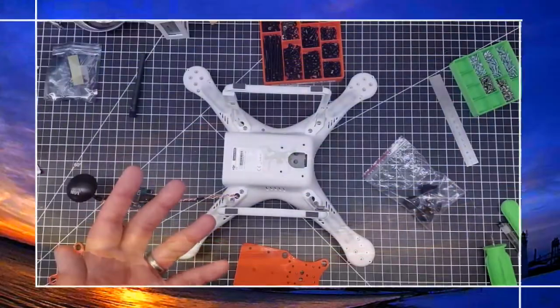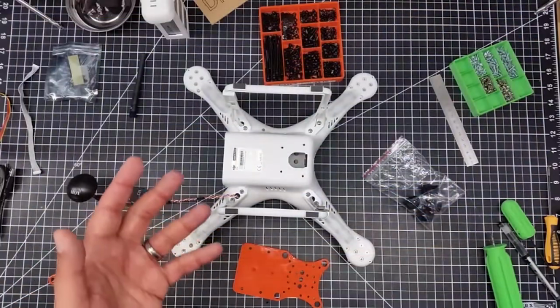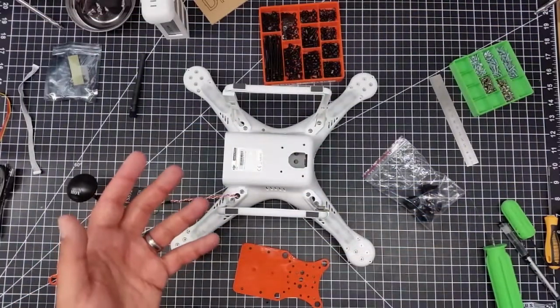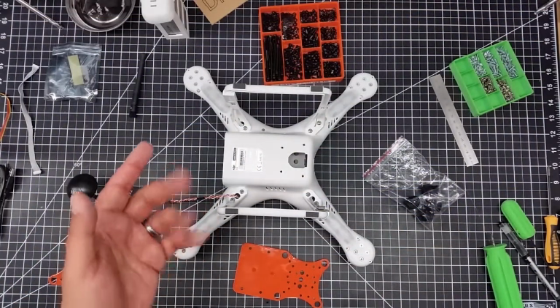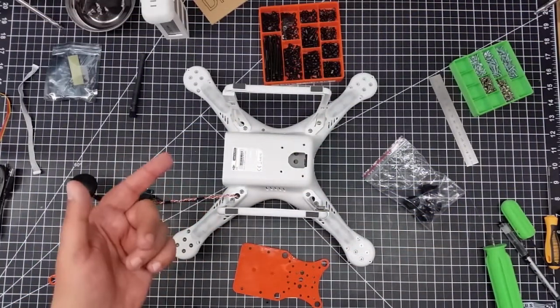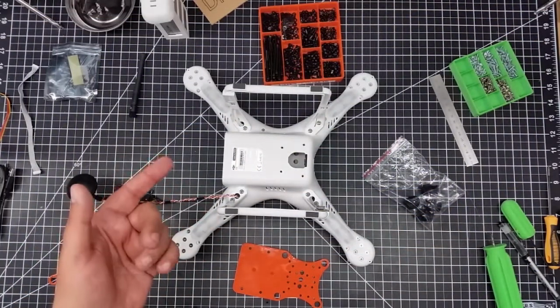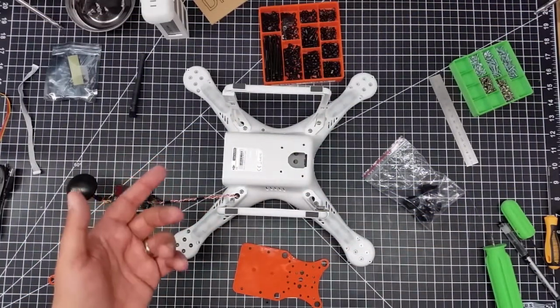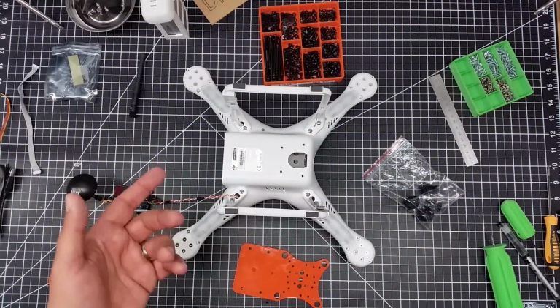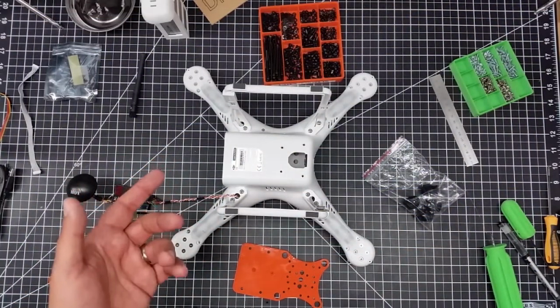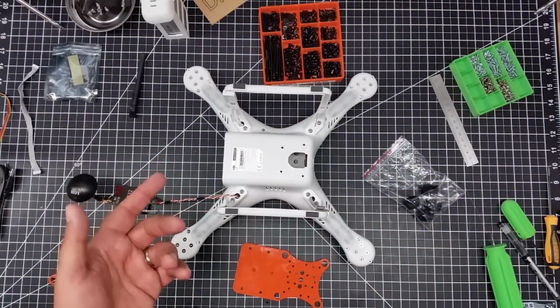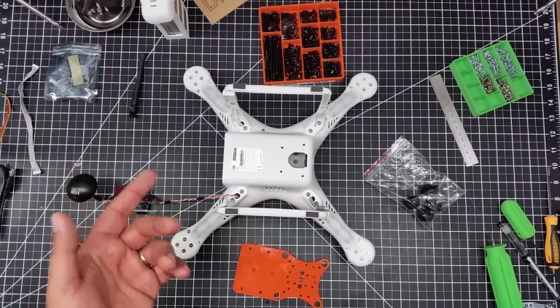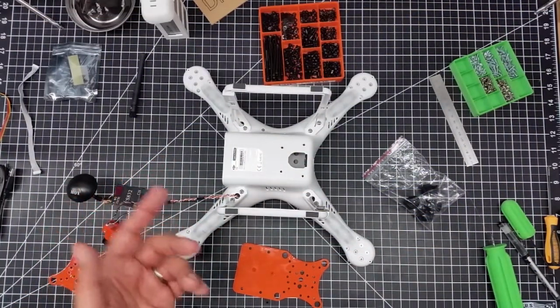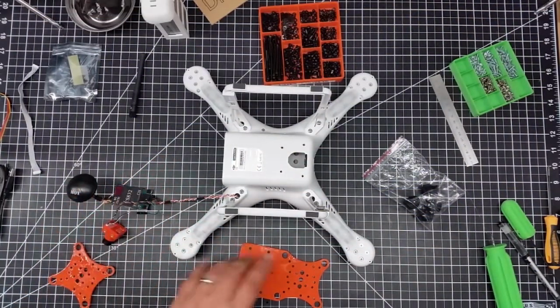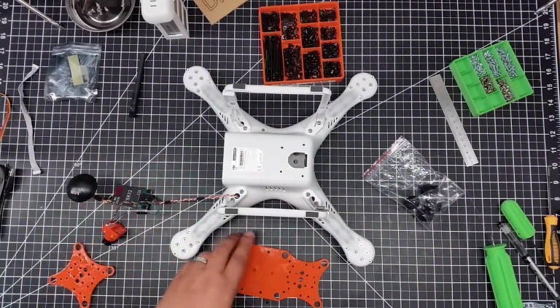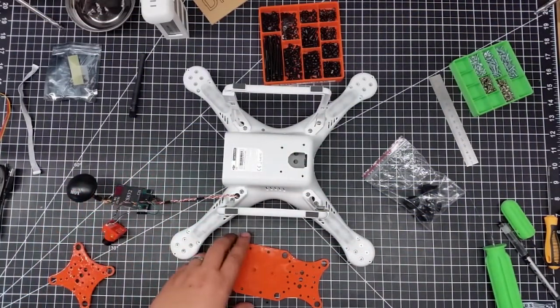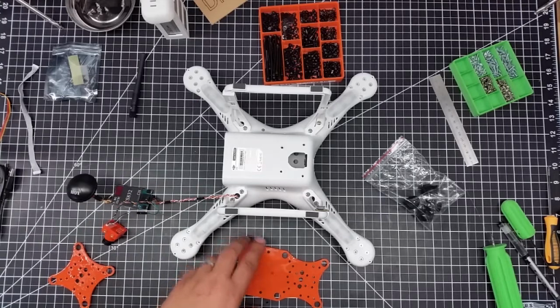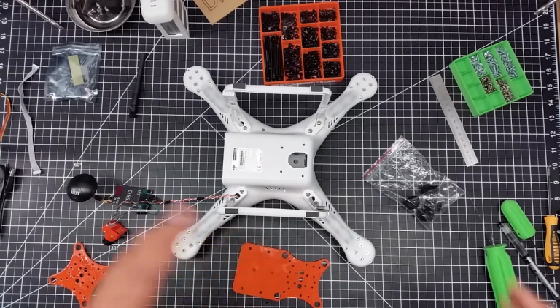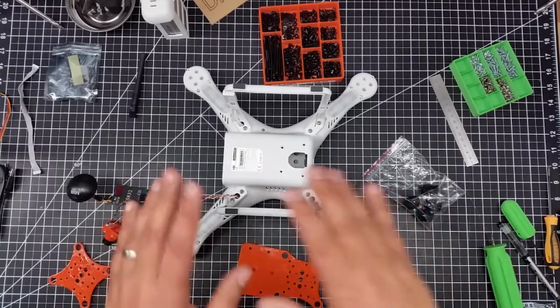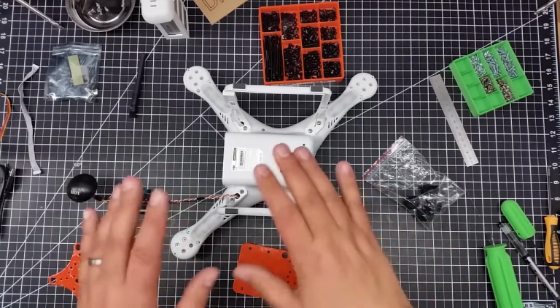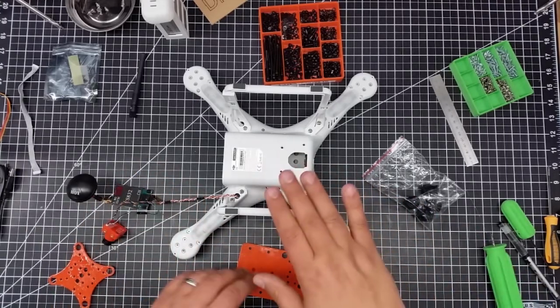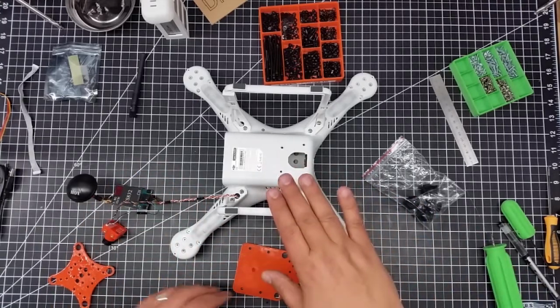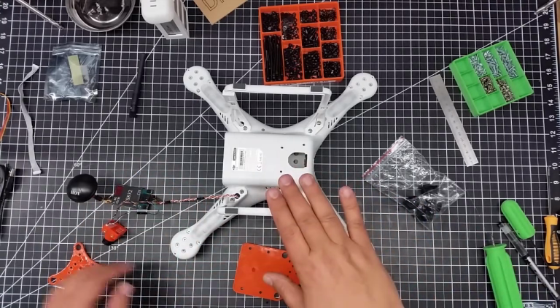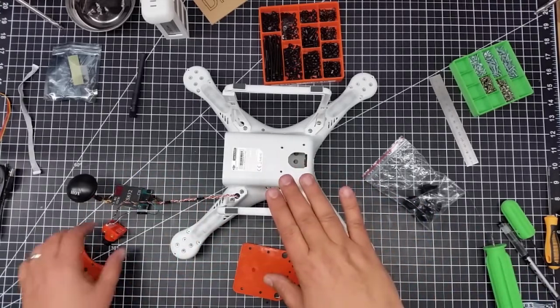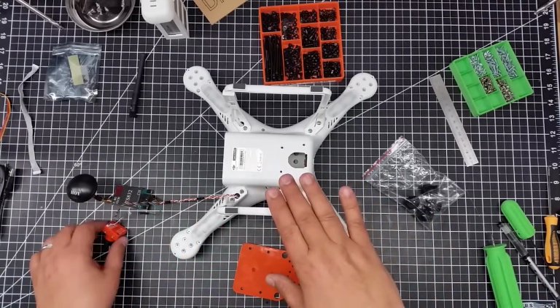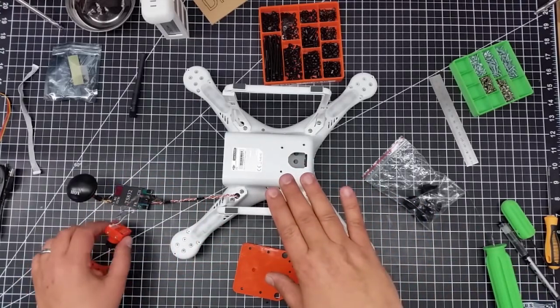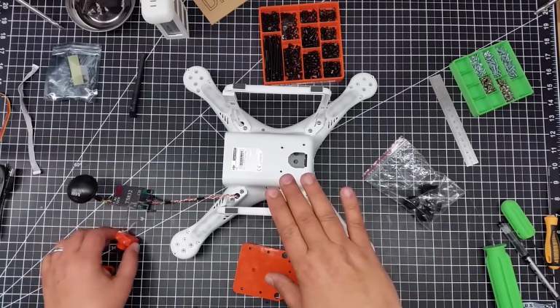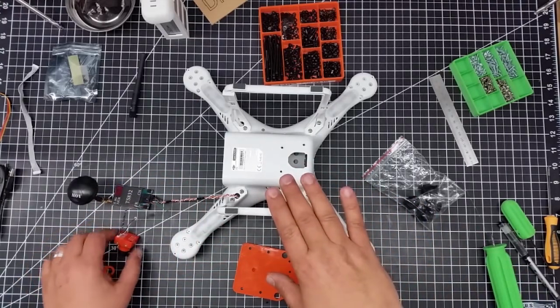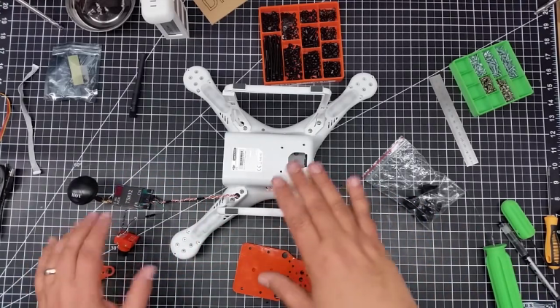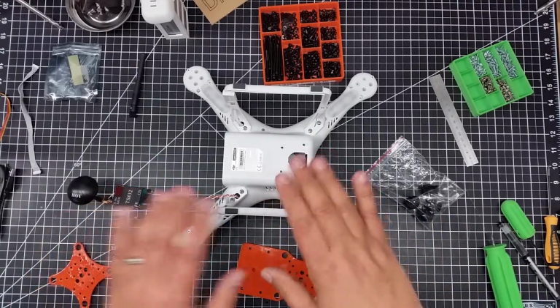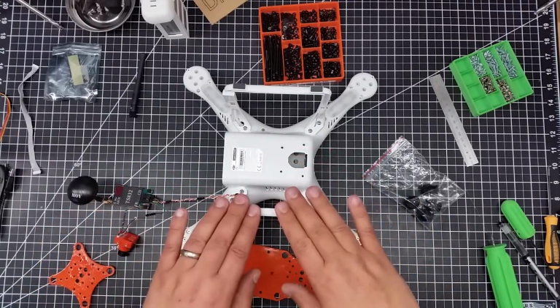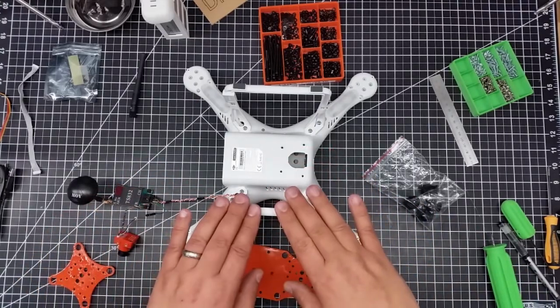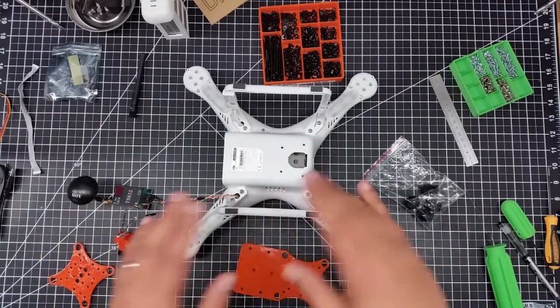Welcome to this edition of Videodrome by DIY3Dtech.com. In this episode, we're going to take a look at installing an FPV system on the Phantom 2.